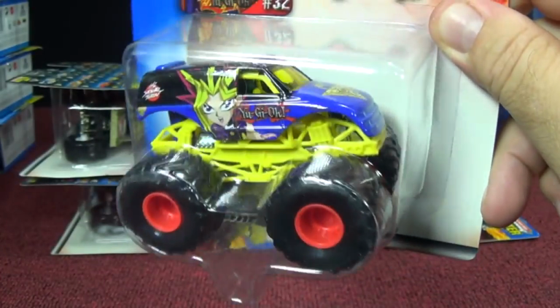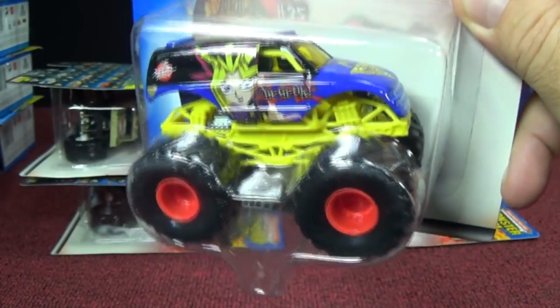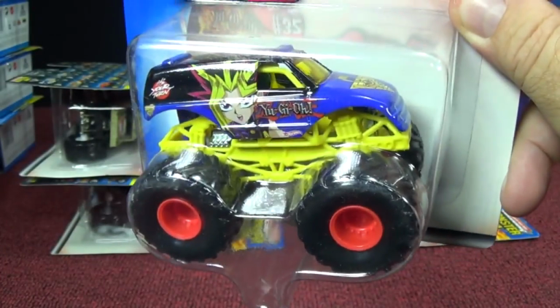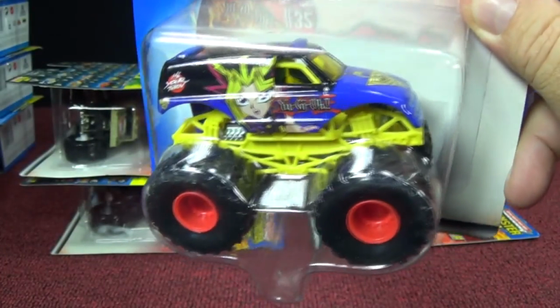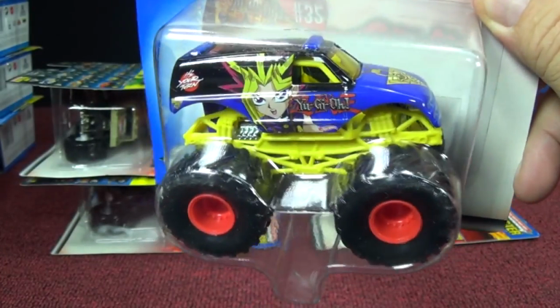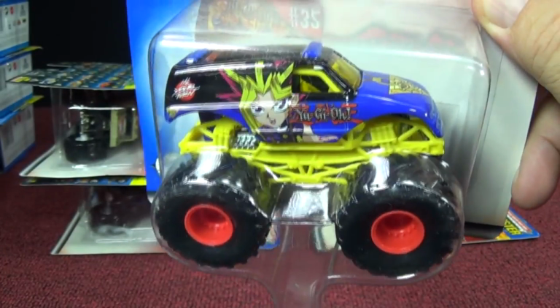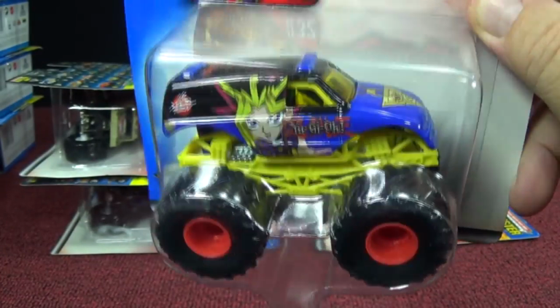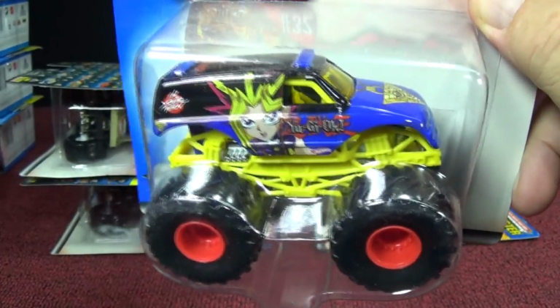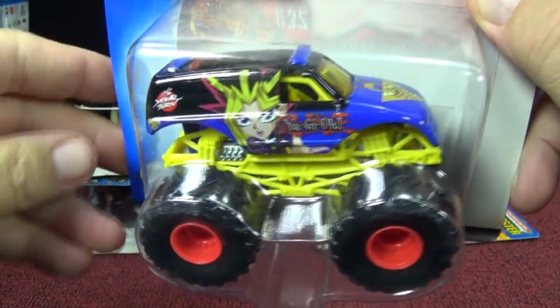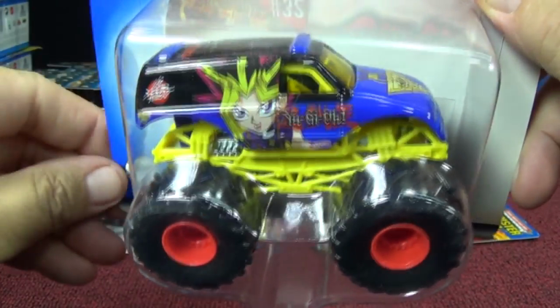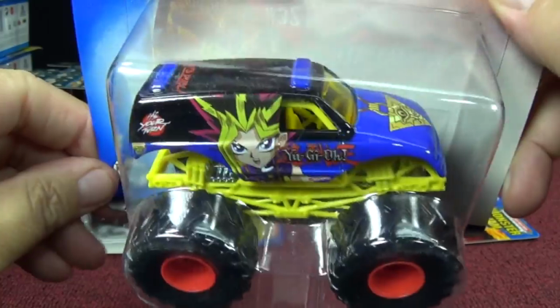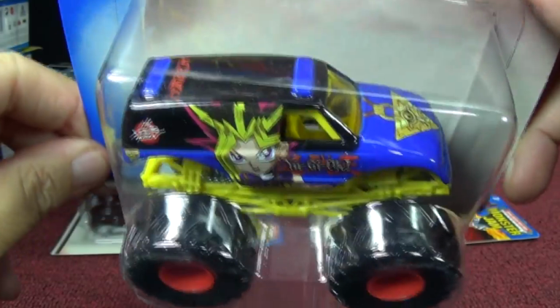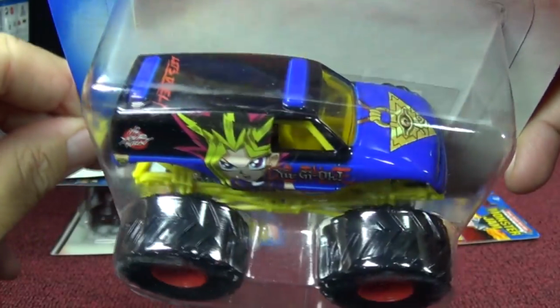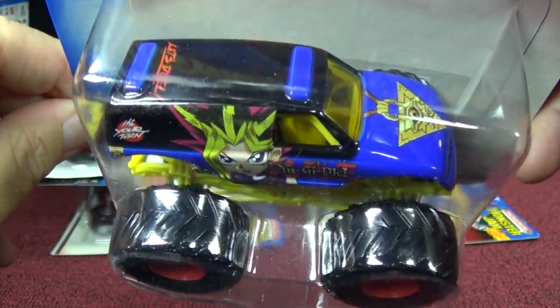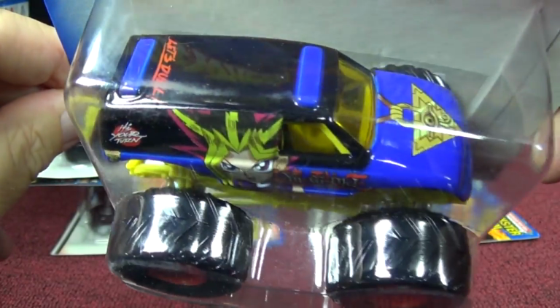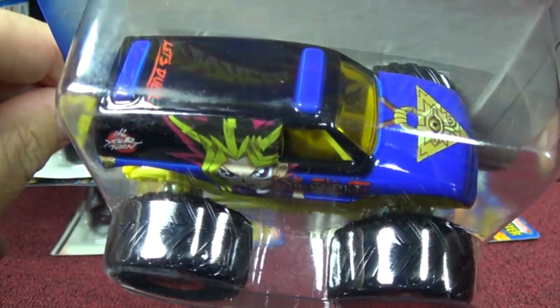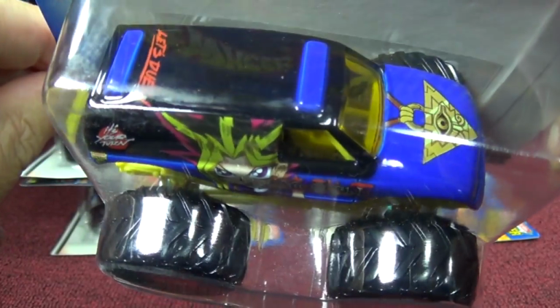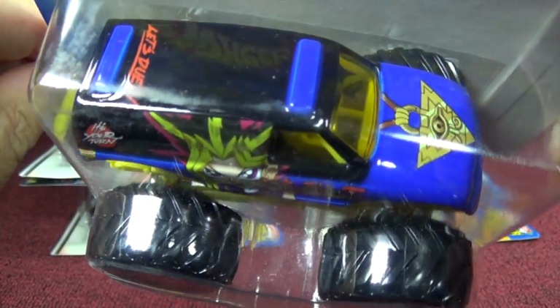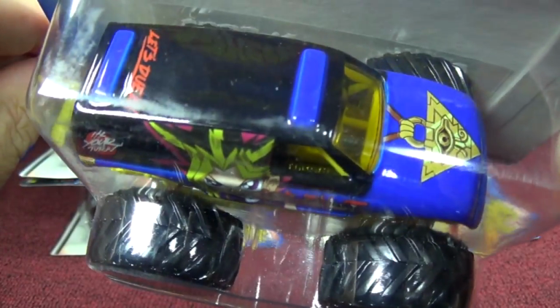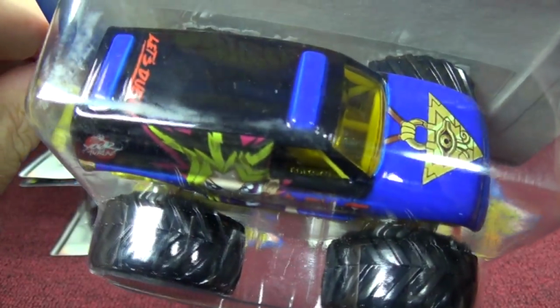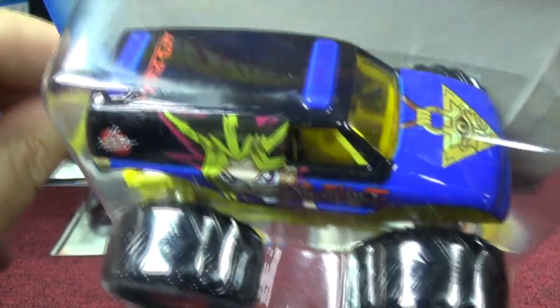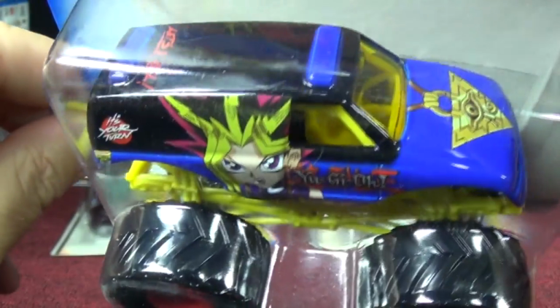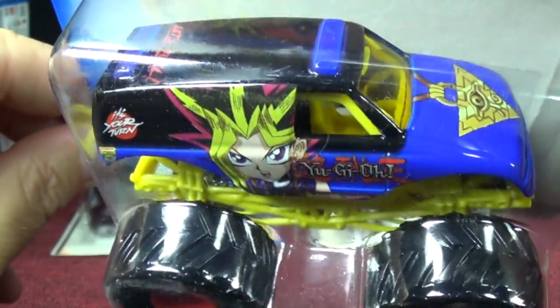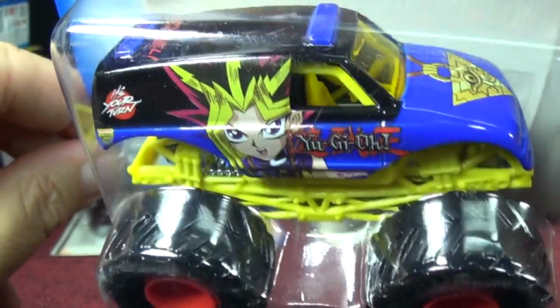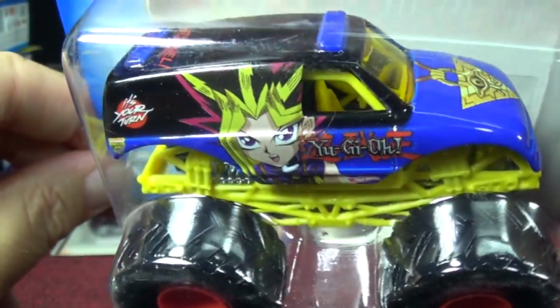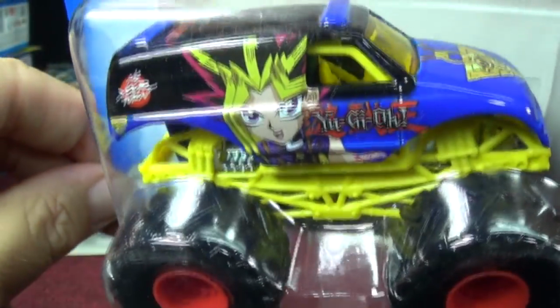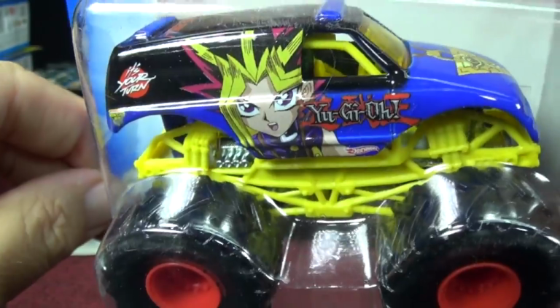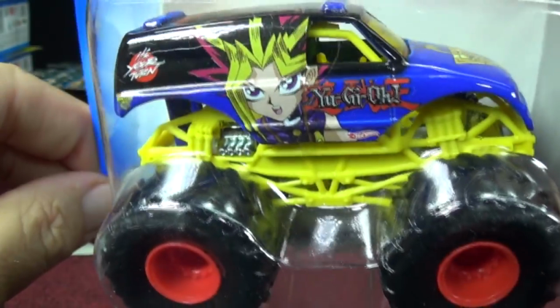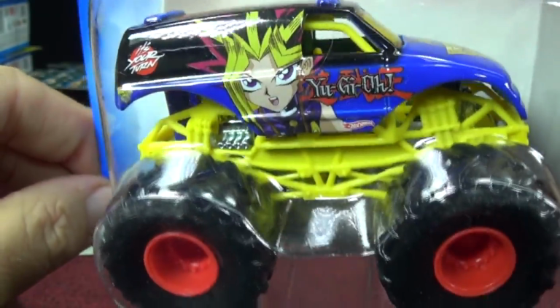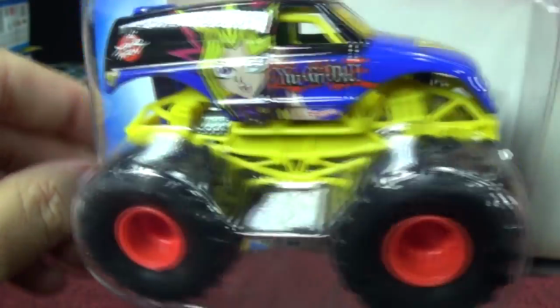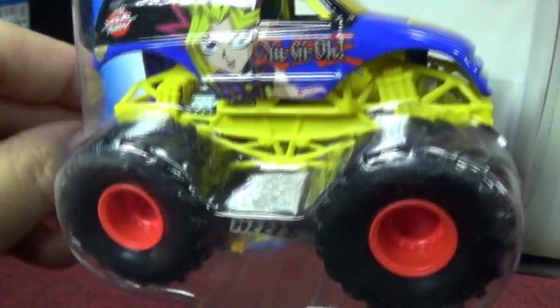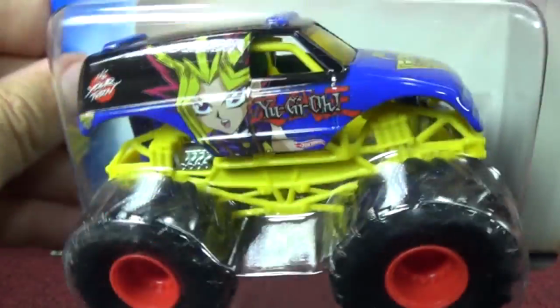Over at that card shop there were some people still playing Yu-Gi-Oh! — kind of neat to see them still playing a game and having fun. So whatever your hobby is, enjoy what you like to do.